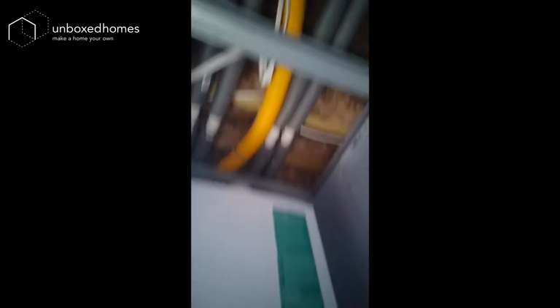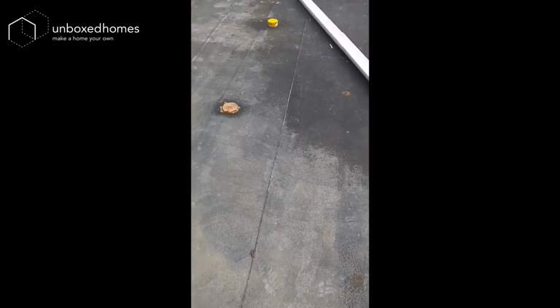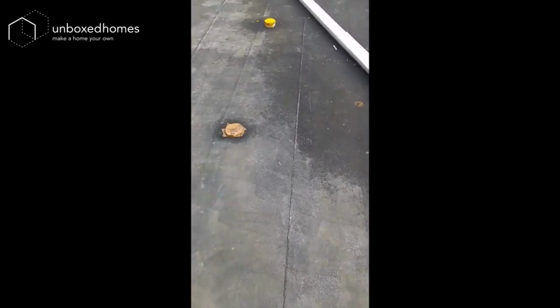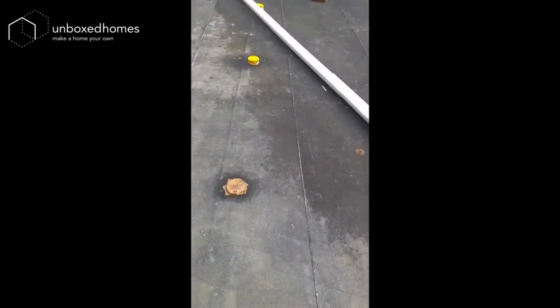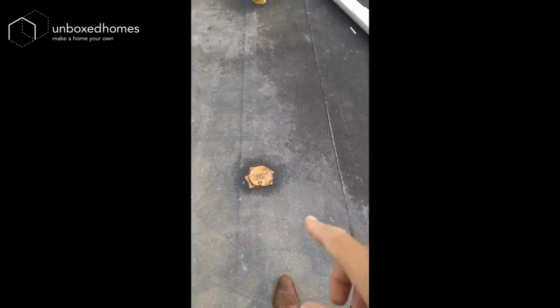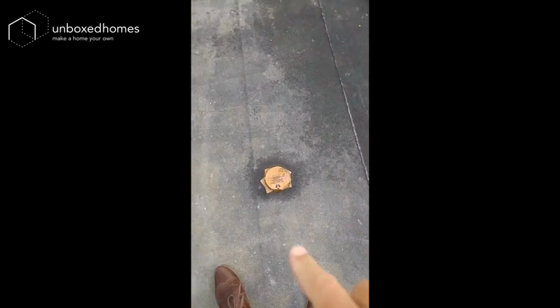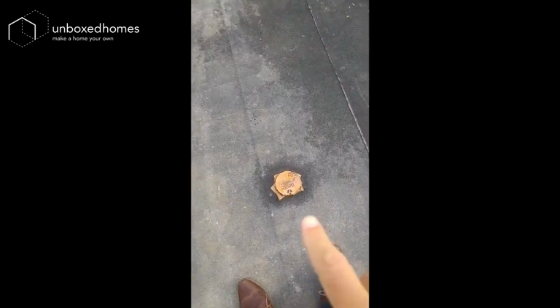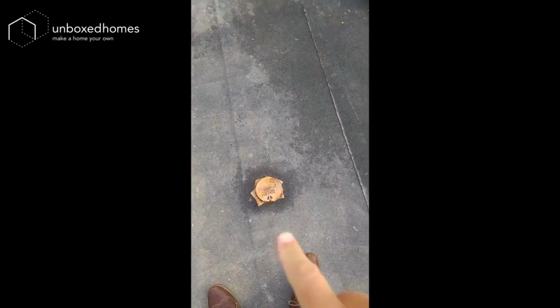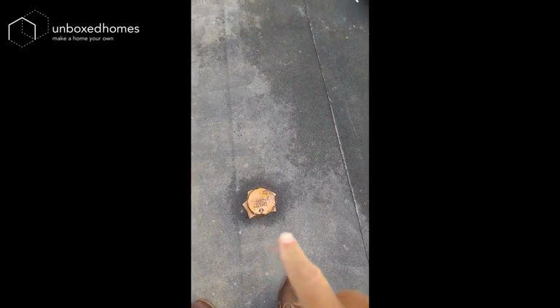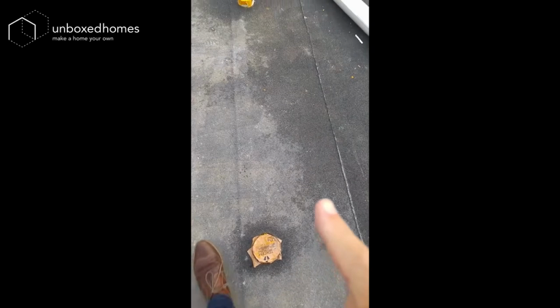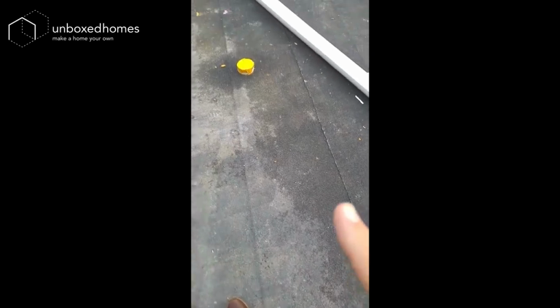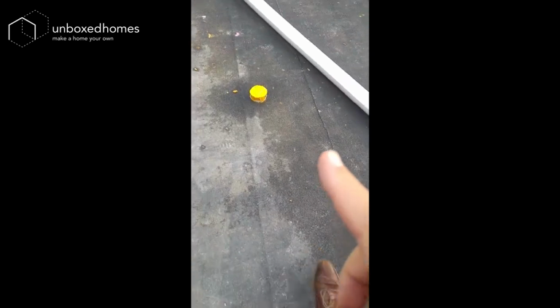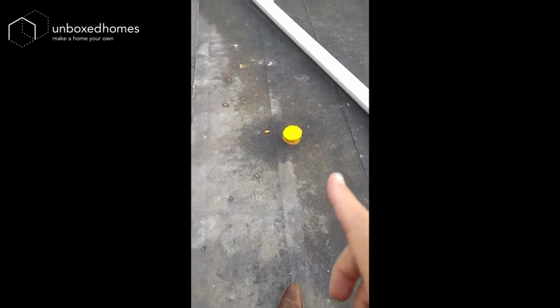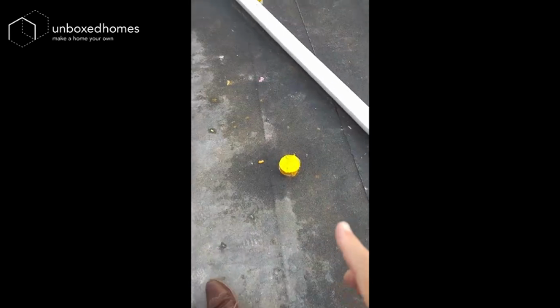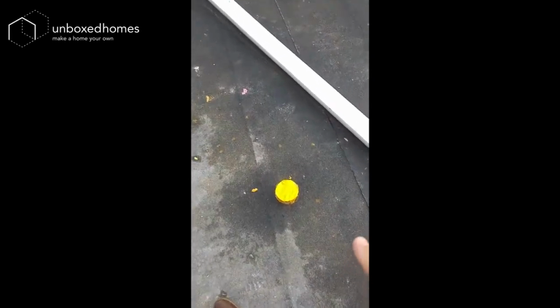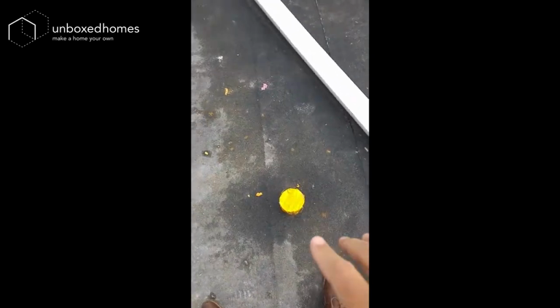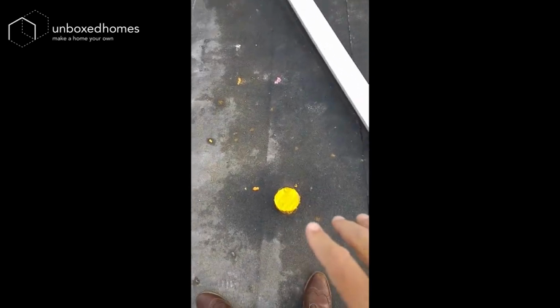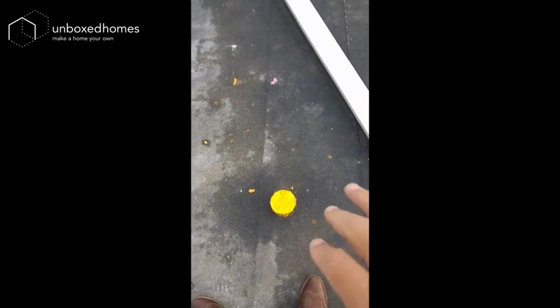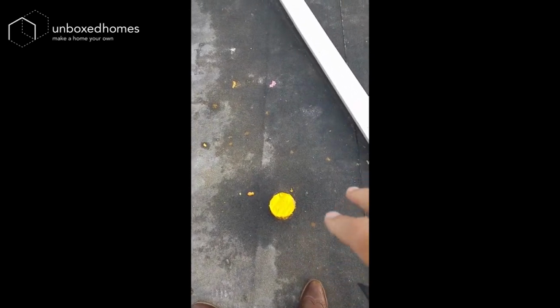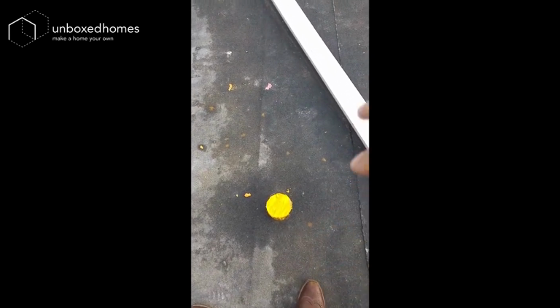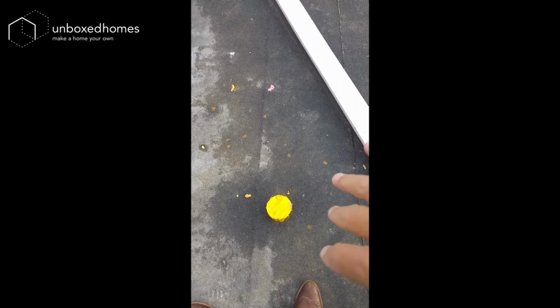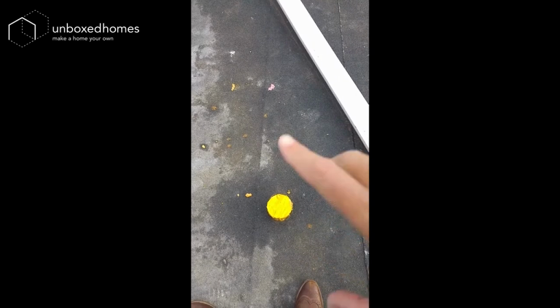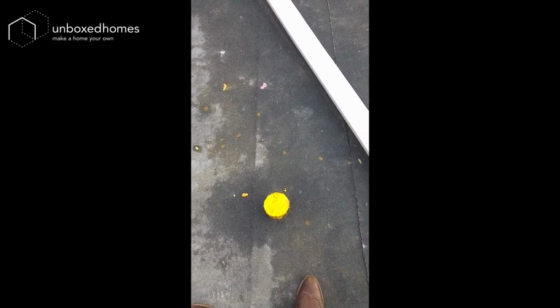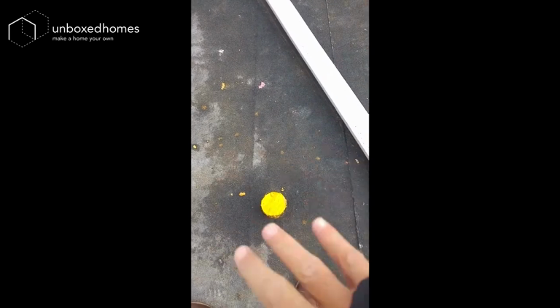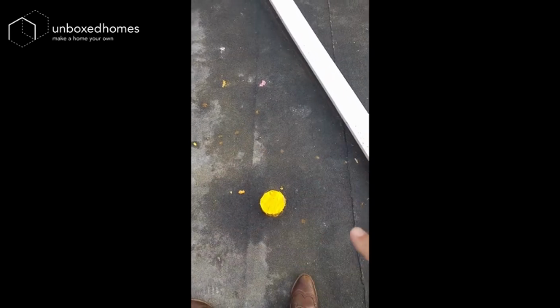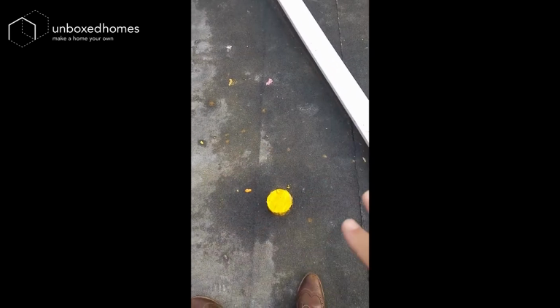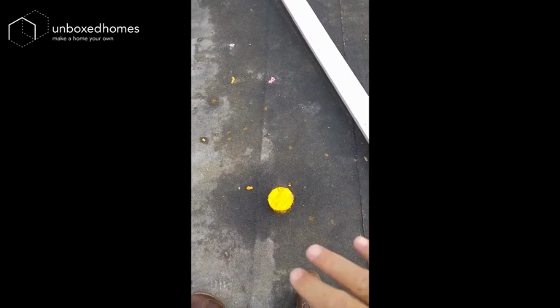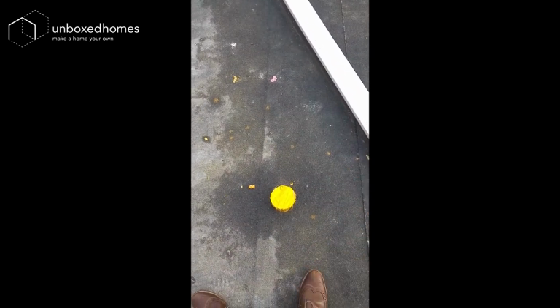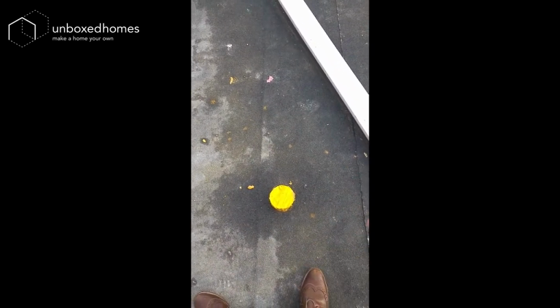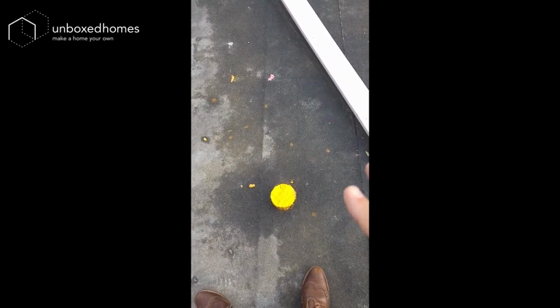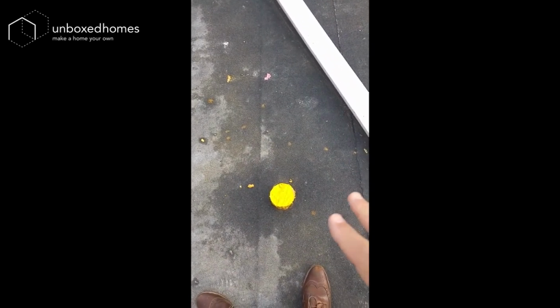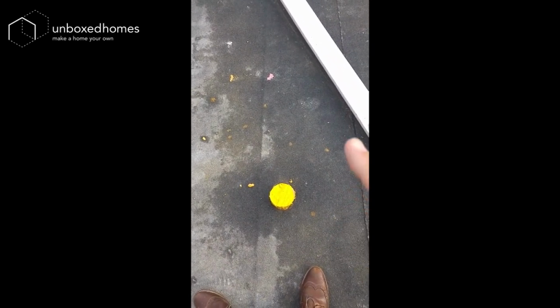Coming out to the roof, these are where they're going to be fixing through the balustrade. The roof felt wraps around before they fix it in, in order to create a neater seal.